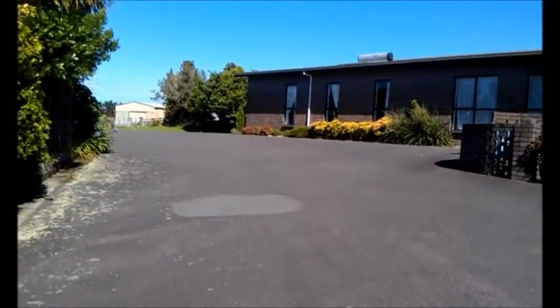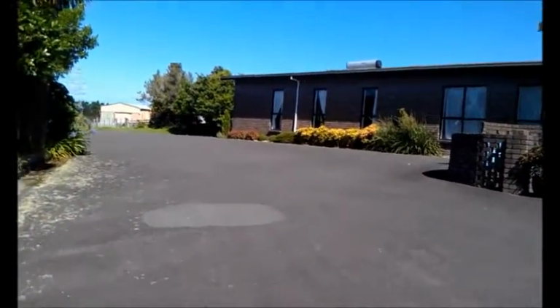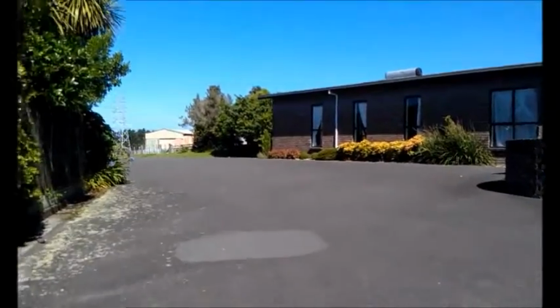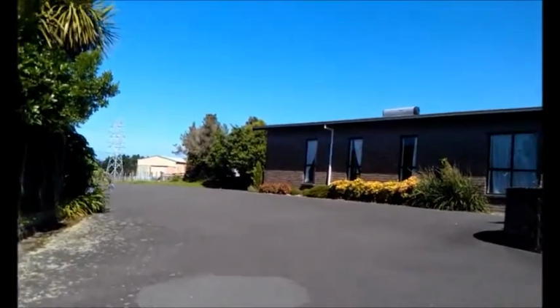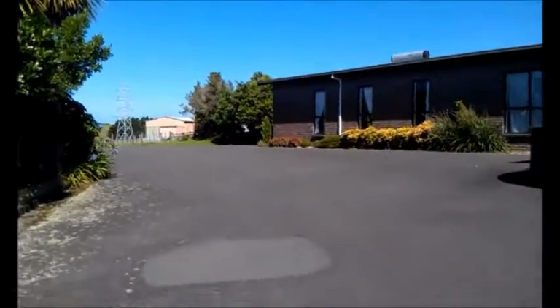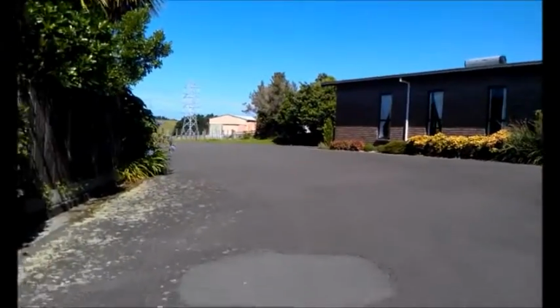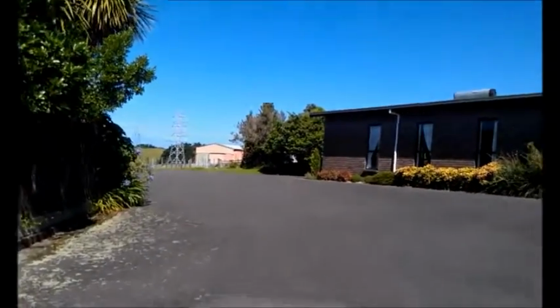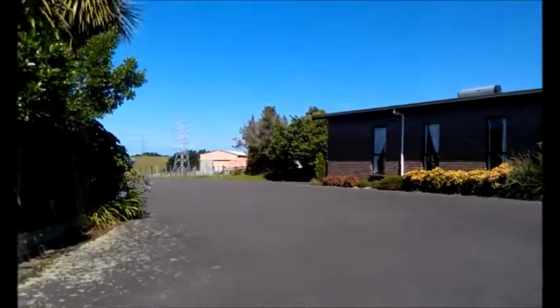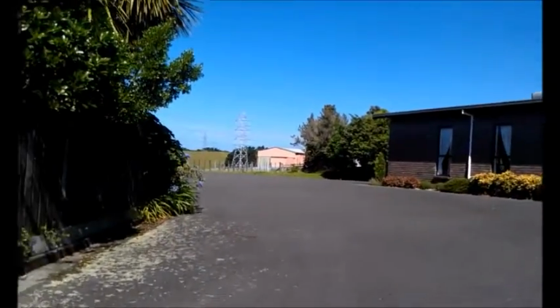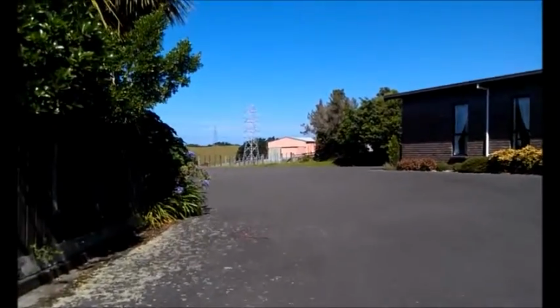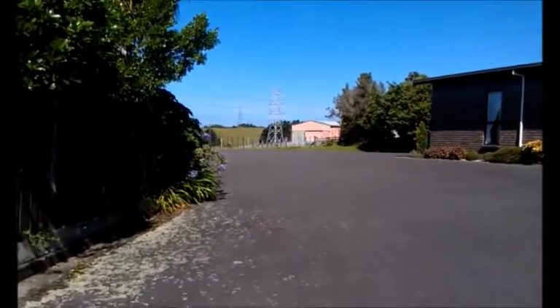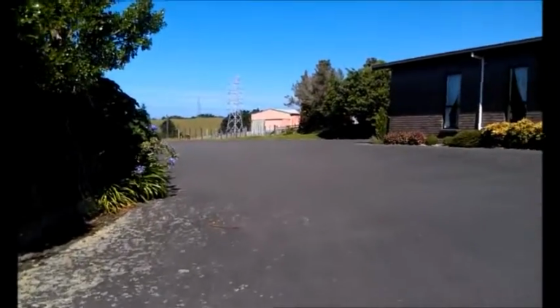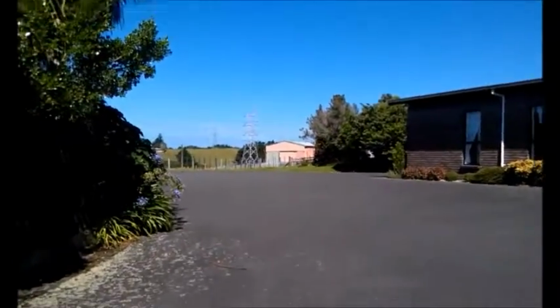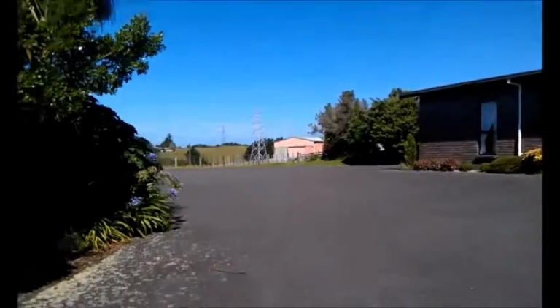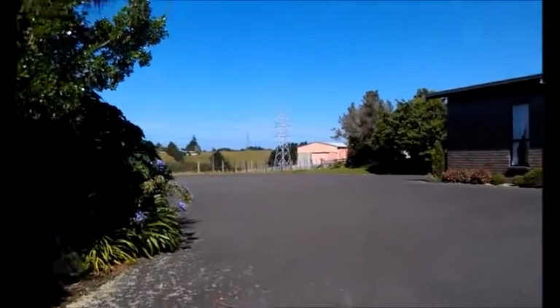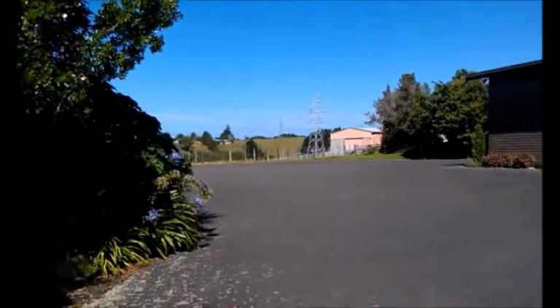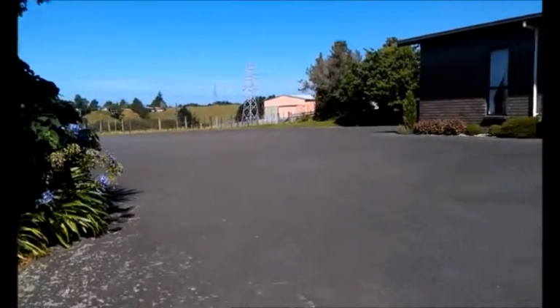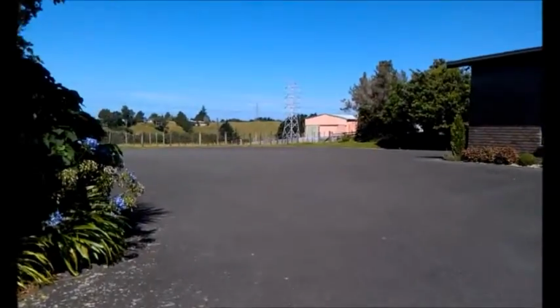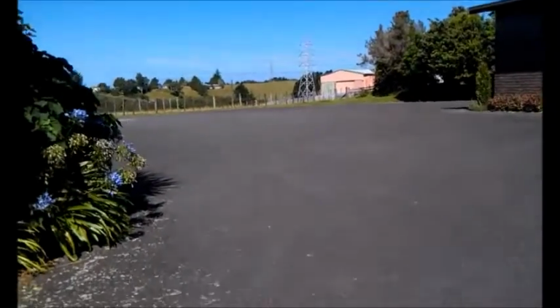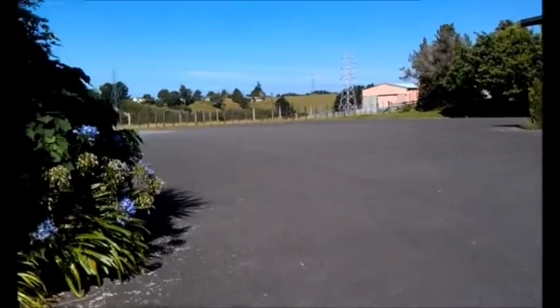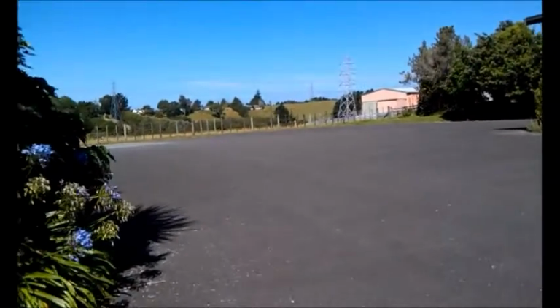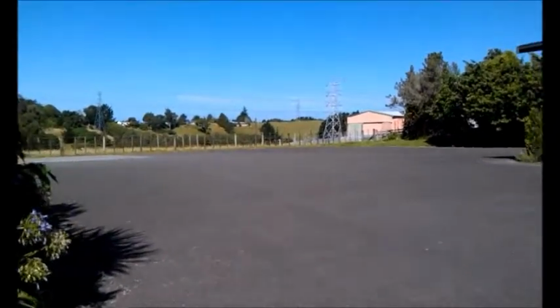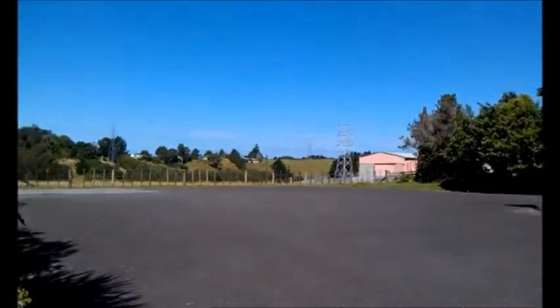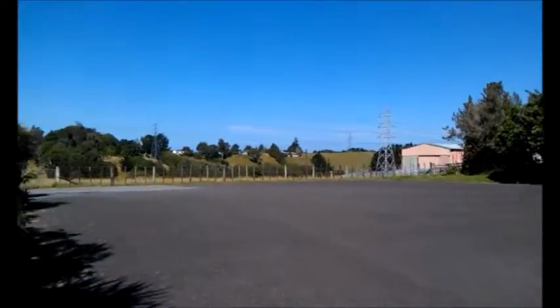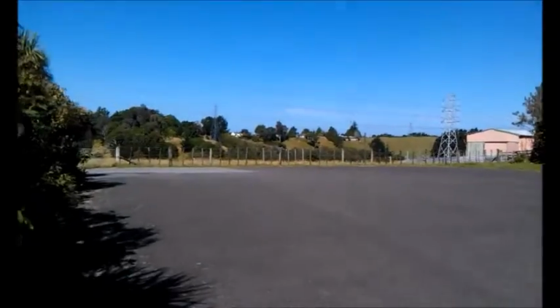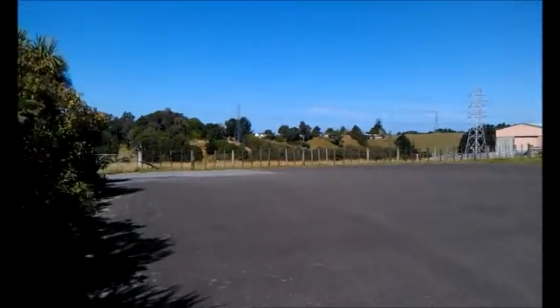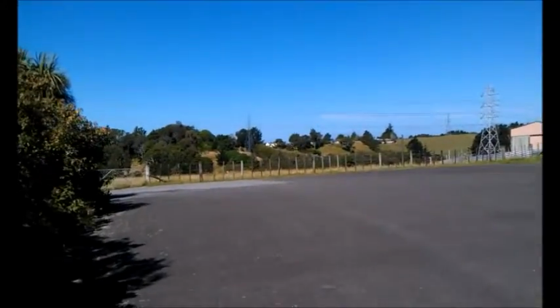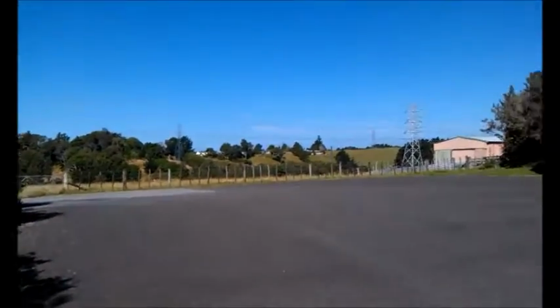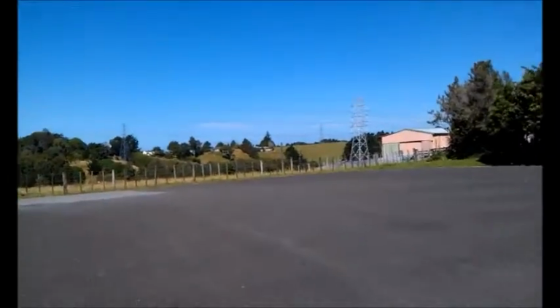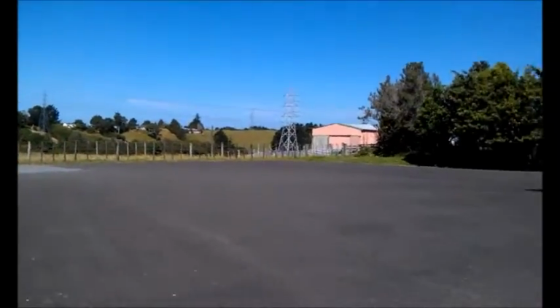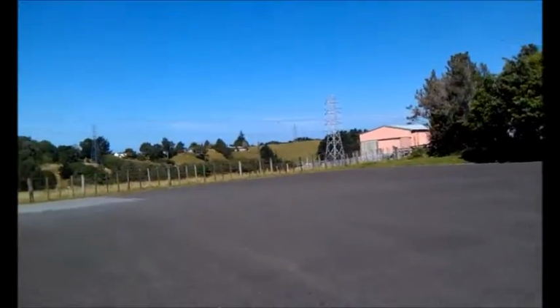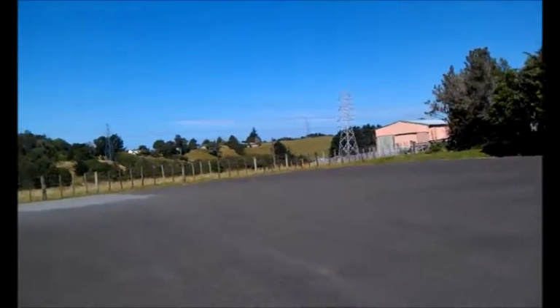On with the tour. Sorry for the brightness of the transition there. So this is part of the compound, I guess is what you would call it. The view over some lovely fields — let's go show you the fields. There are some sheep down there.